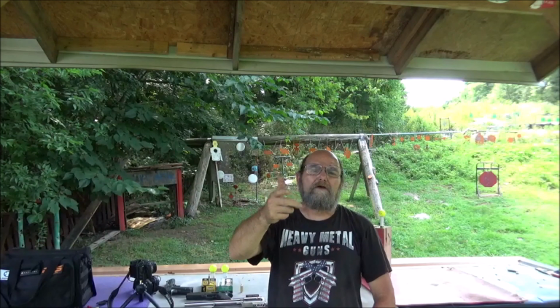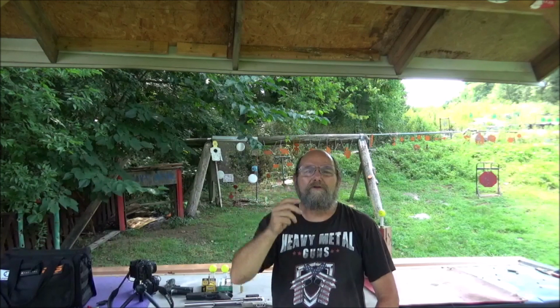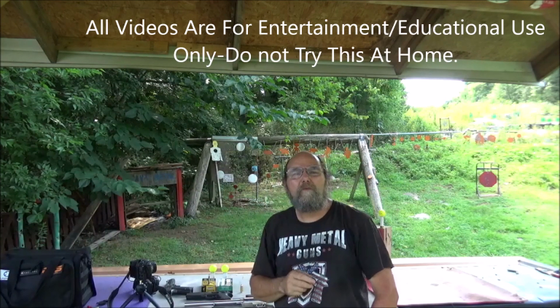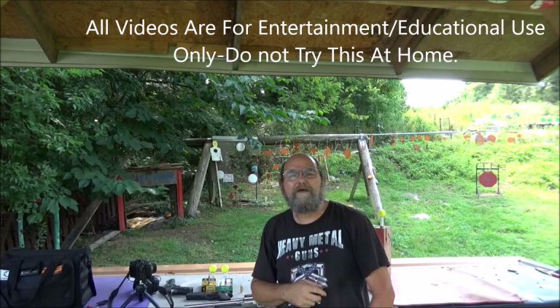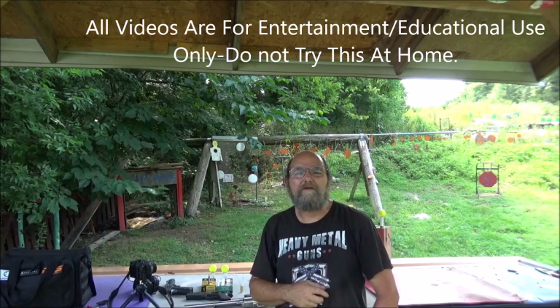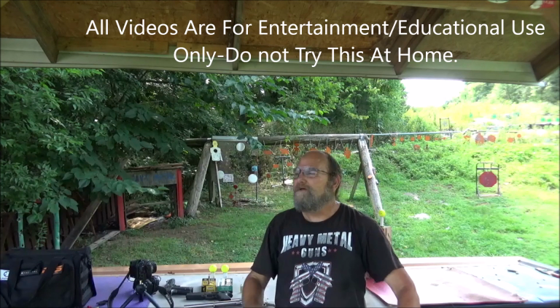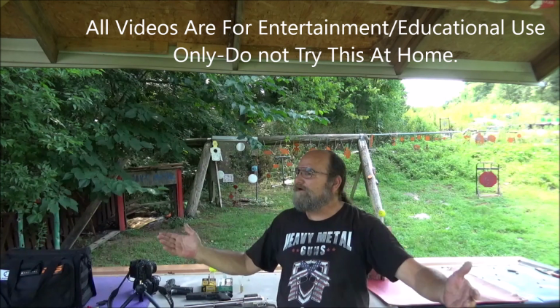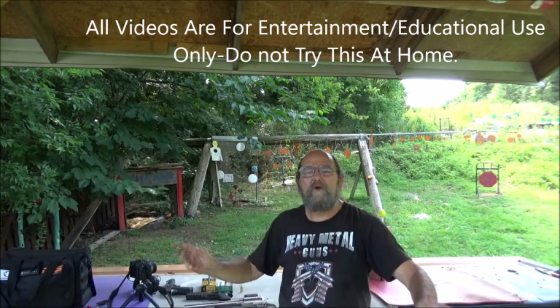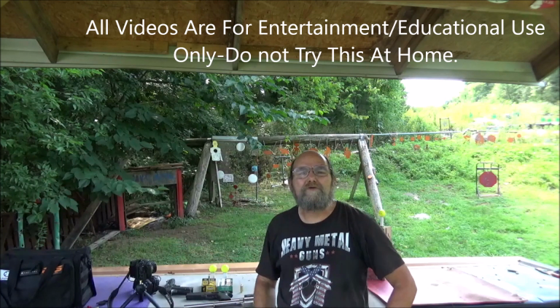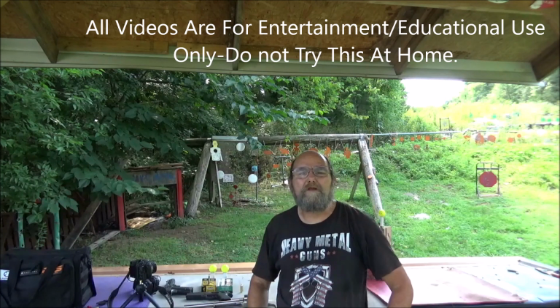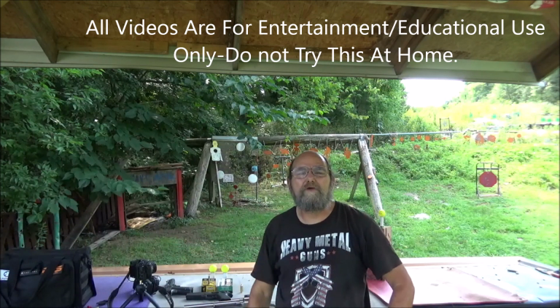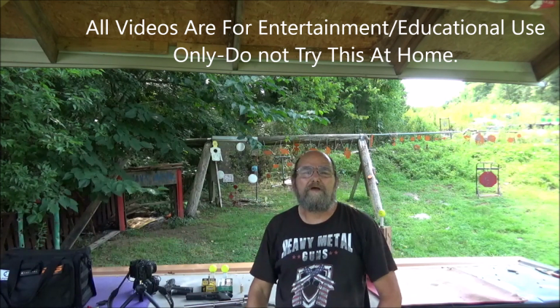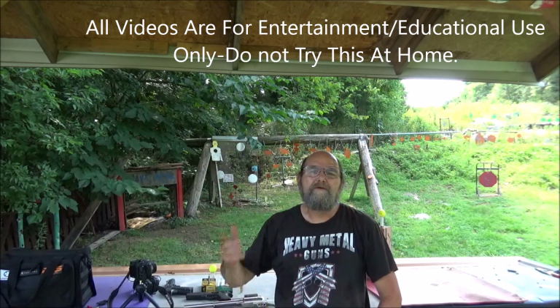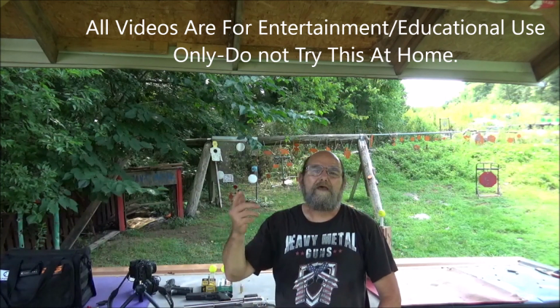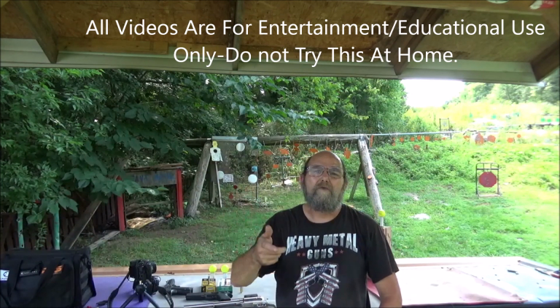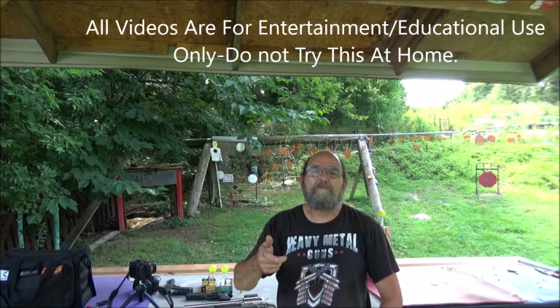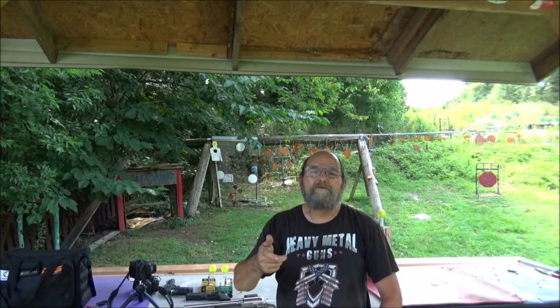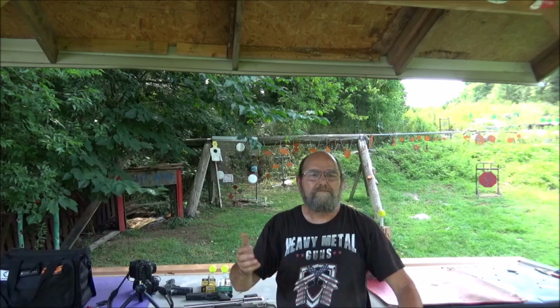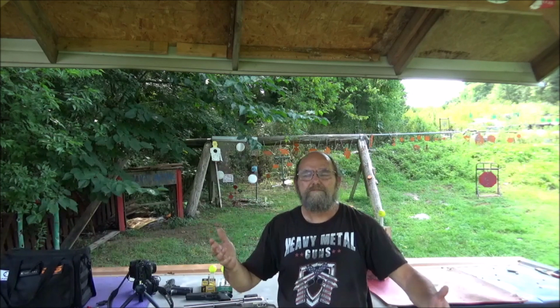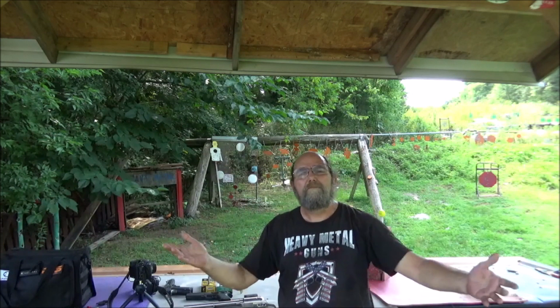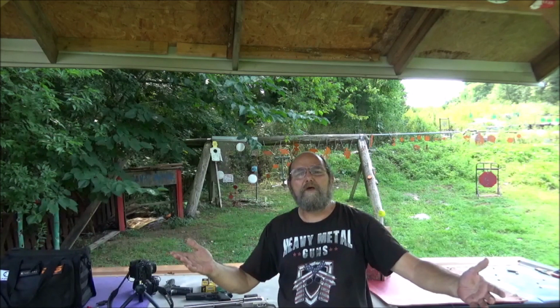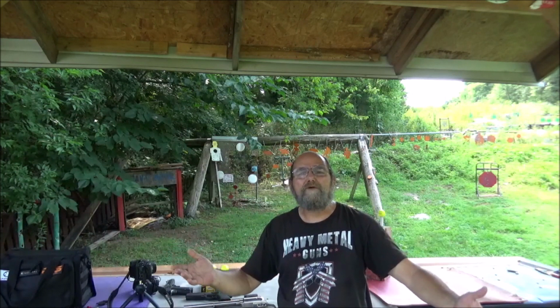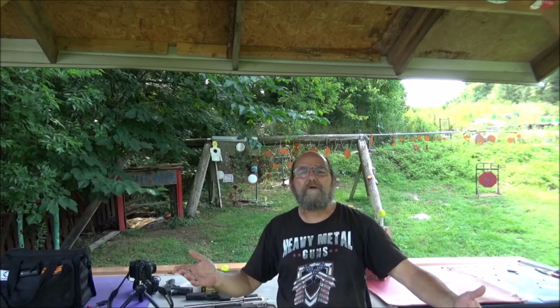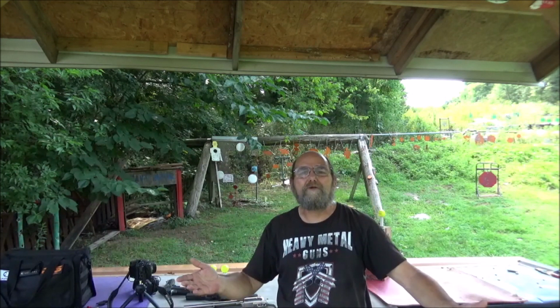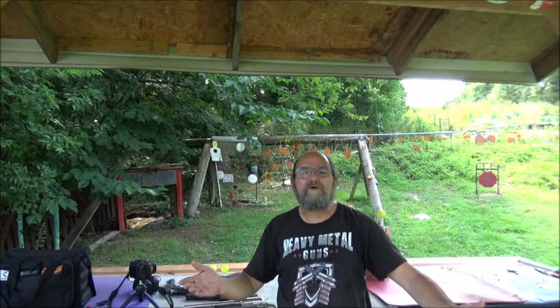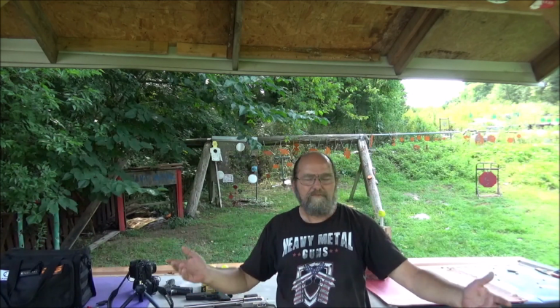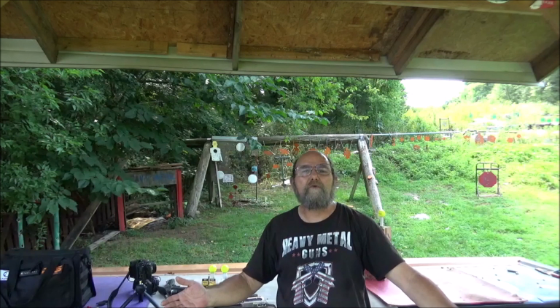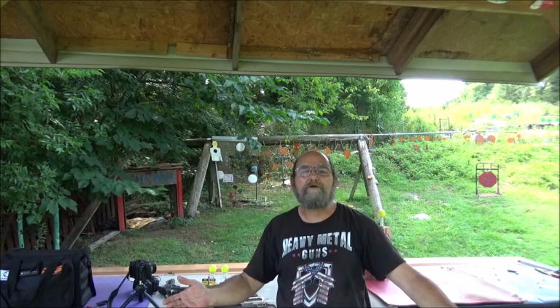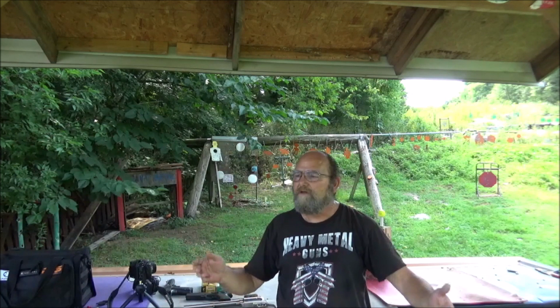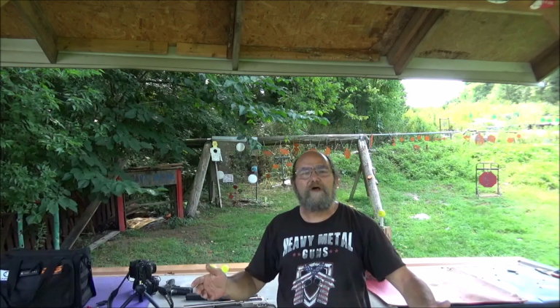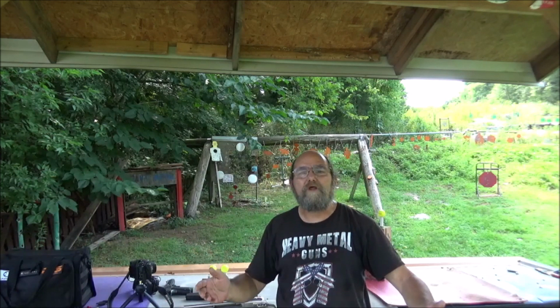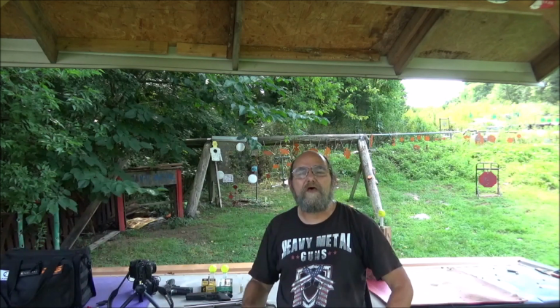Hey everyone, welcome to Abbey Metal. Out here on the range, just chilling, enjoying the day. Well, what are we always up to? We're out here shooting stuff. That's what I do, and today is no exception.